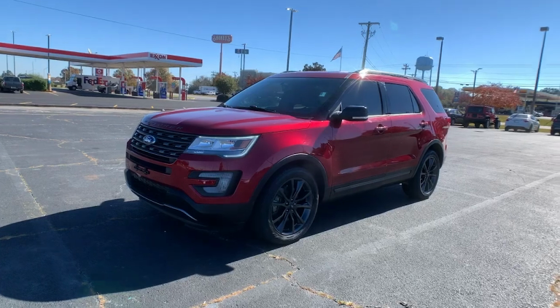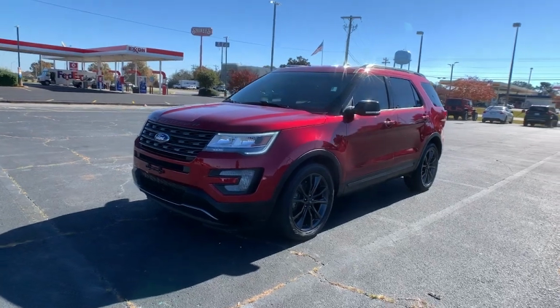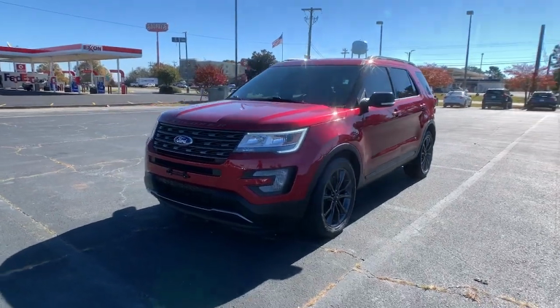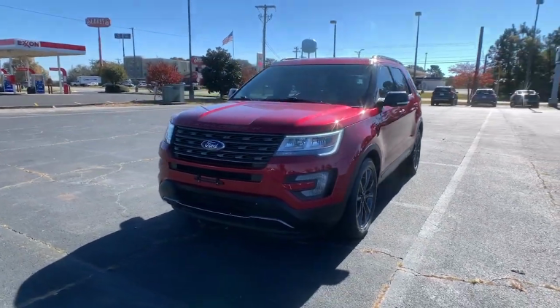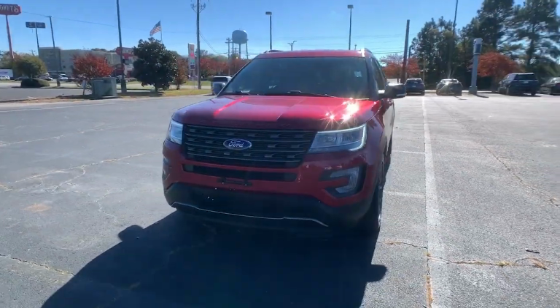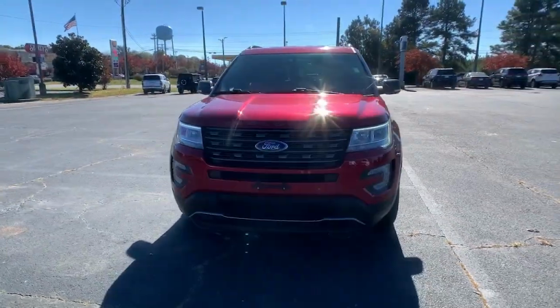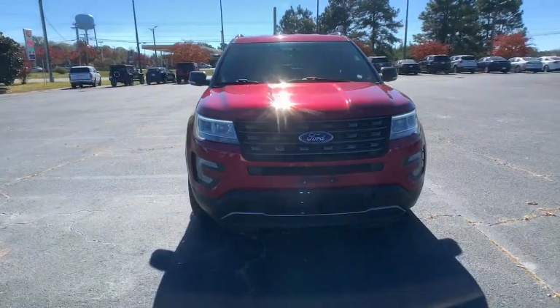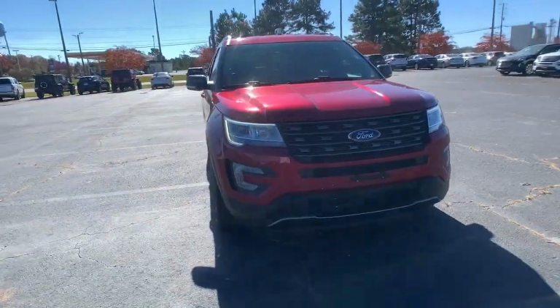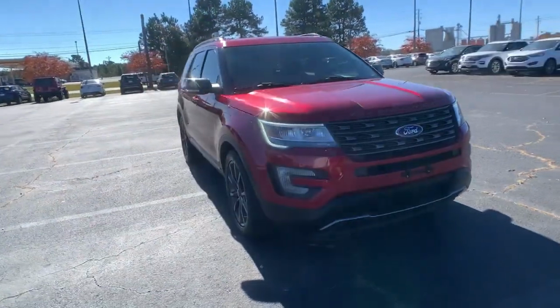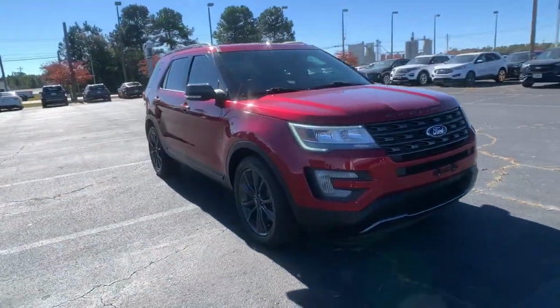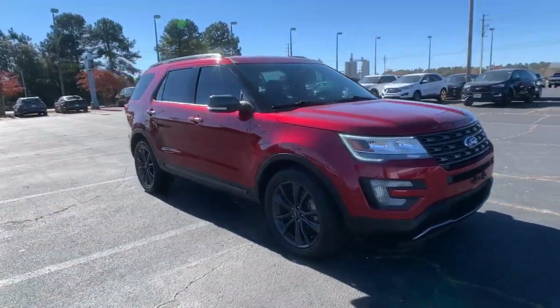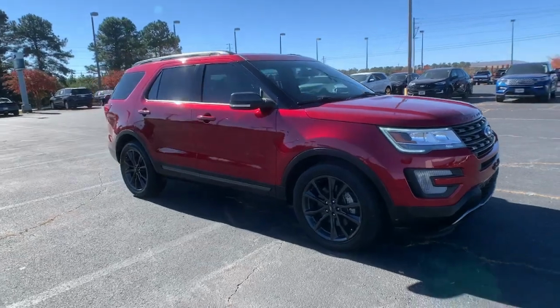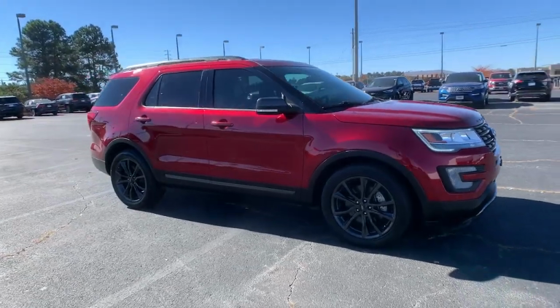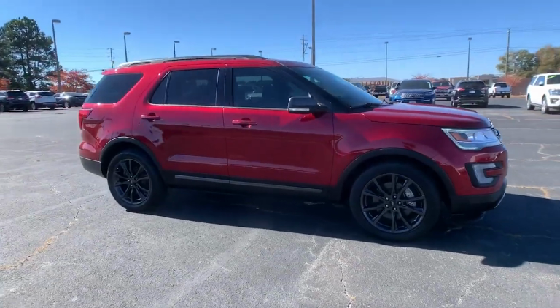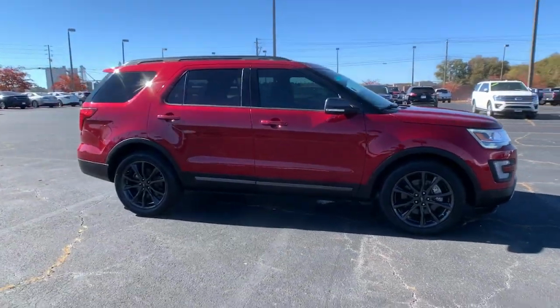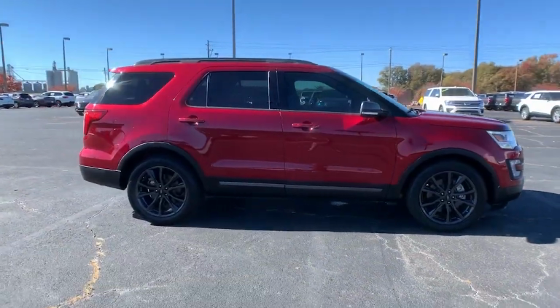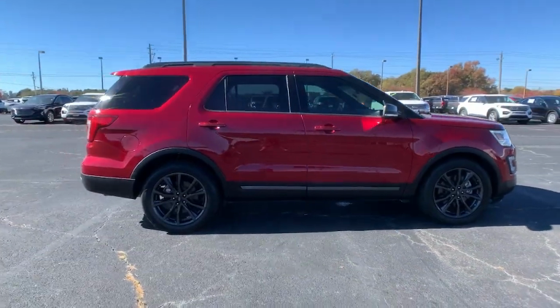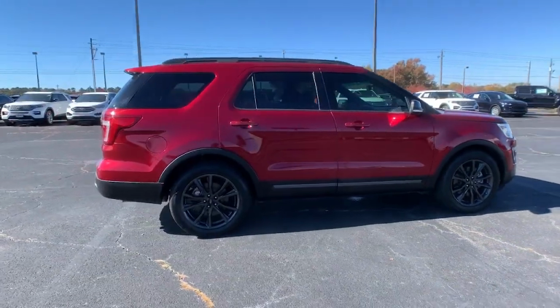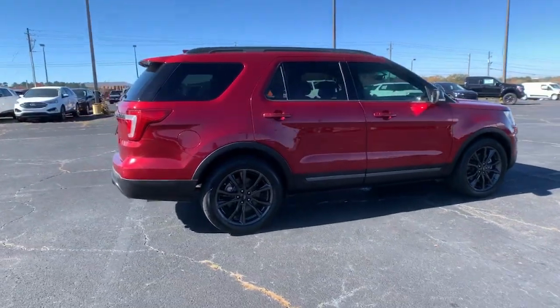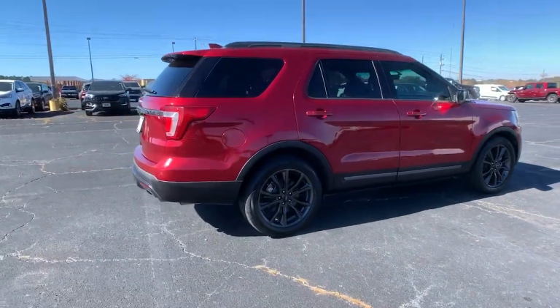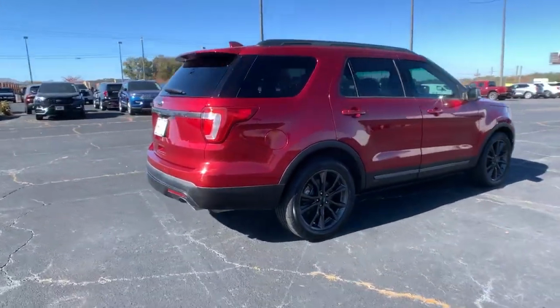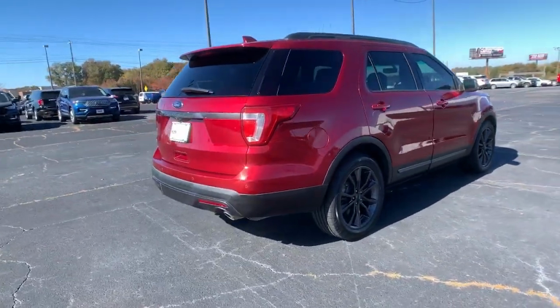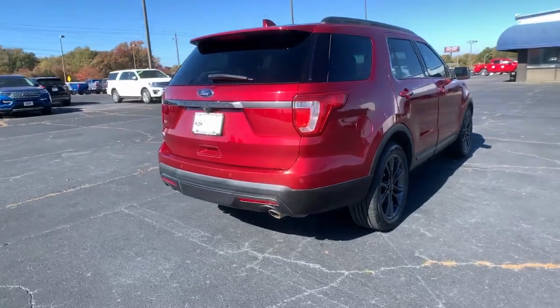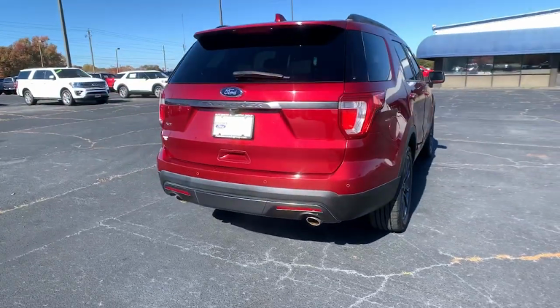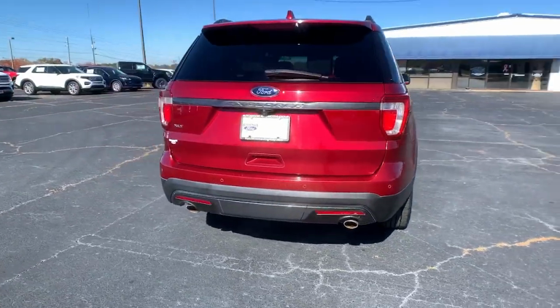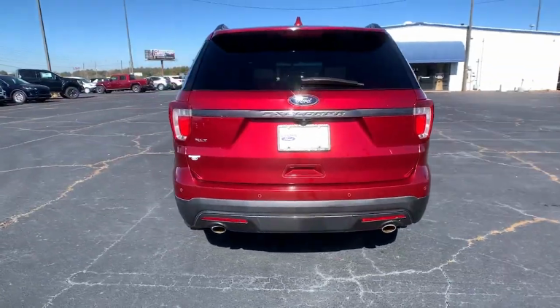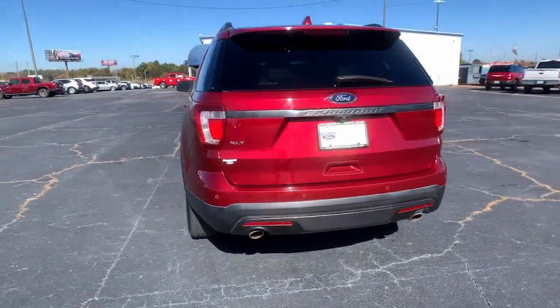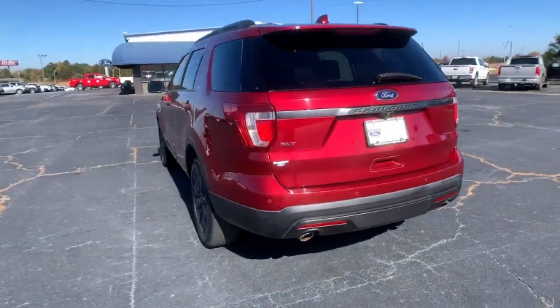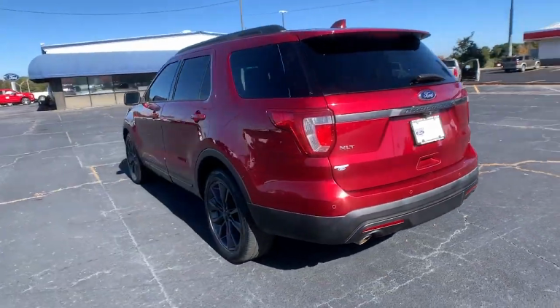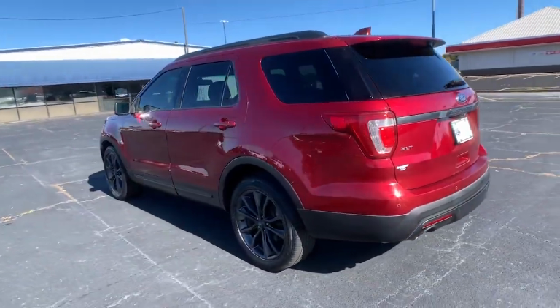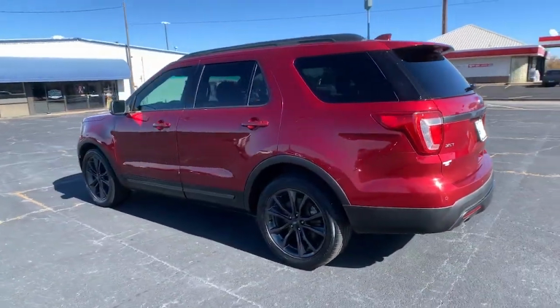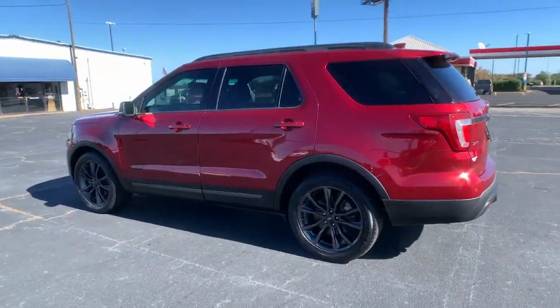Go home happy with the 2017 Ford Explorer. With less than 80,000 miles on the odometer, this vehicle provides excellent value. Handsome and rugged, this Explorer delivers solid midsize SUV versatility.